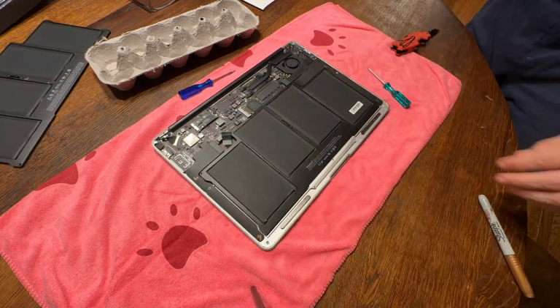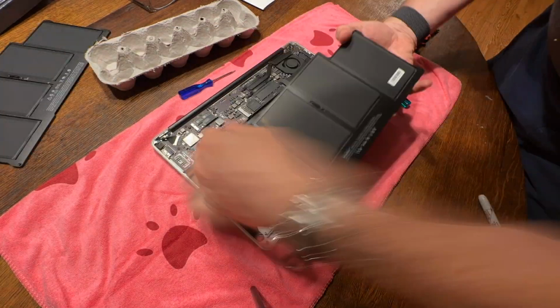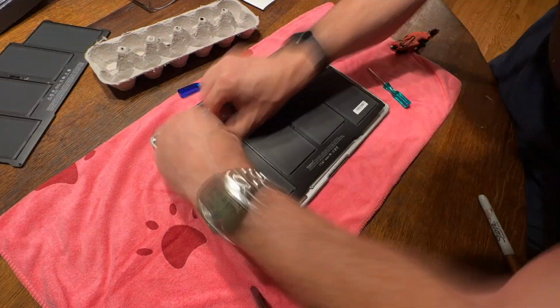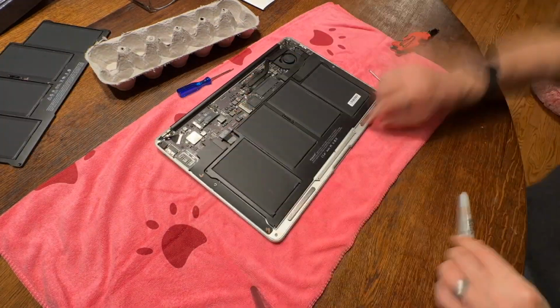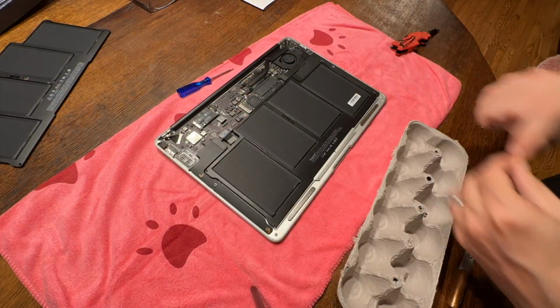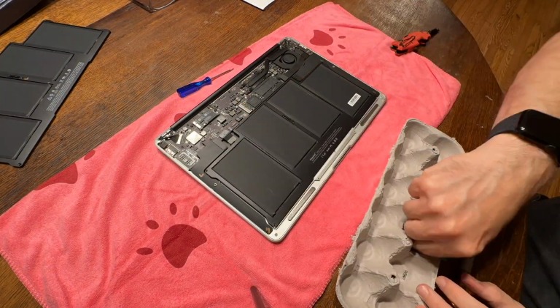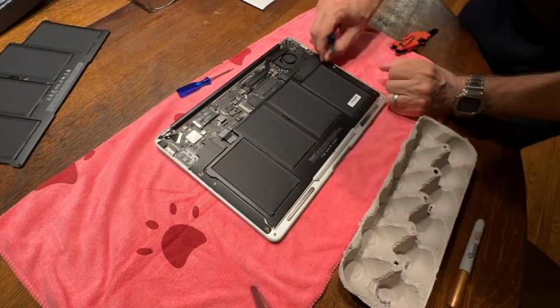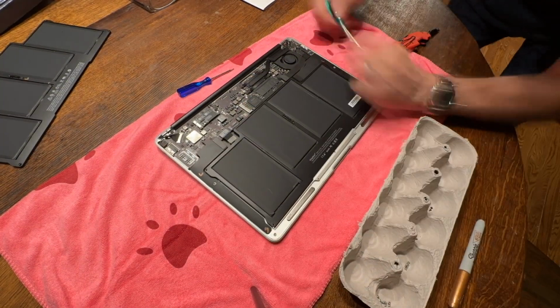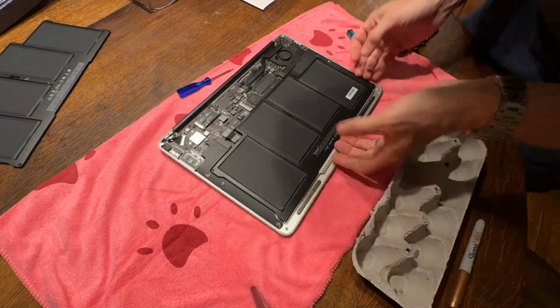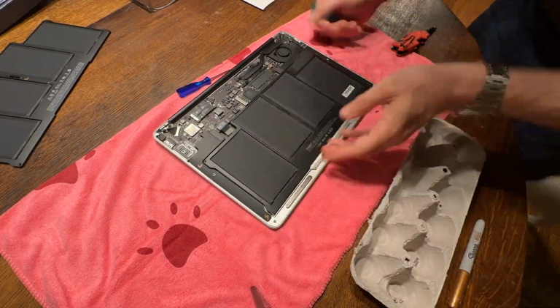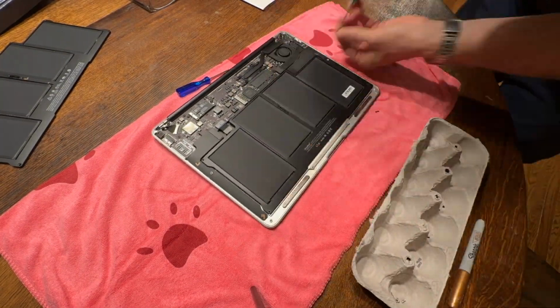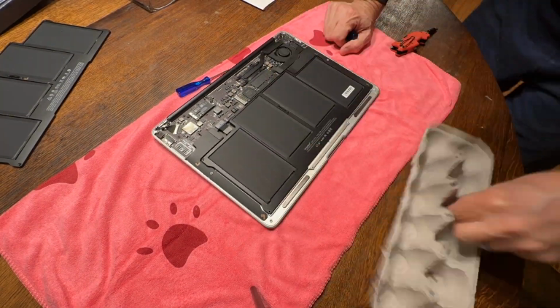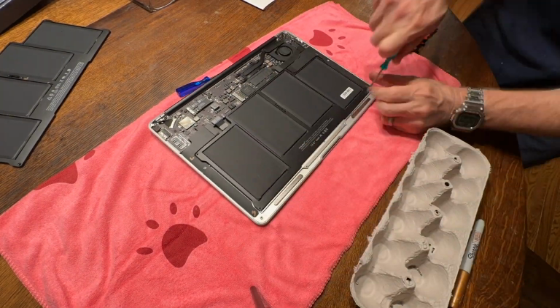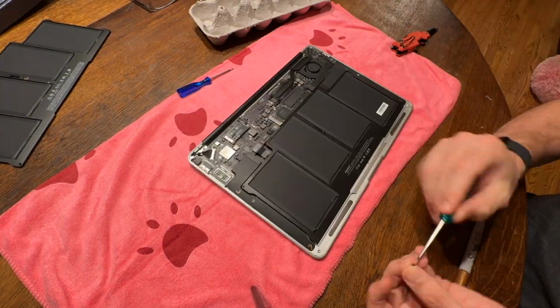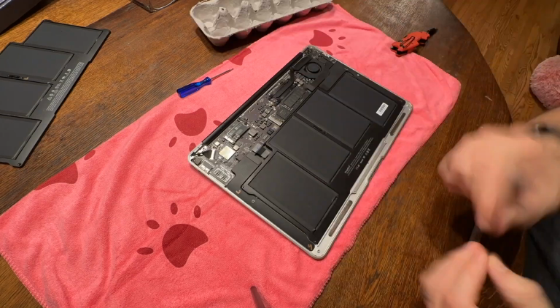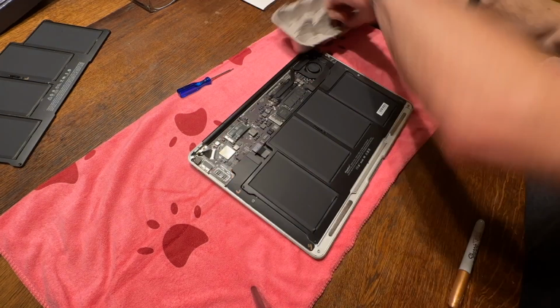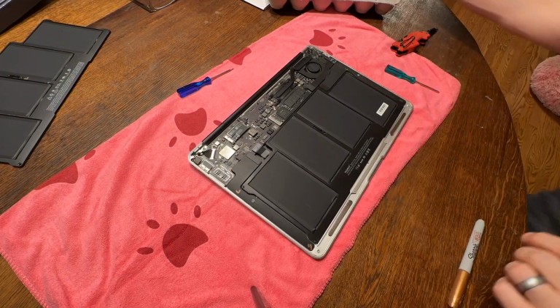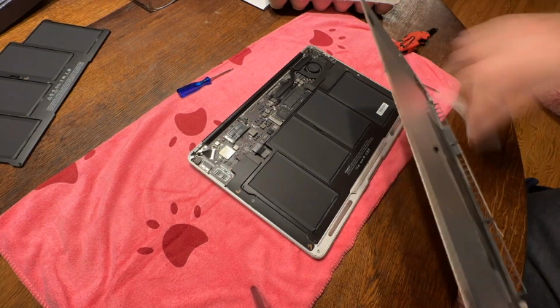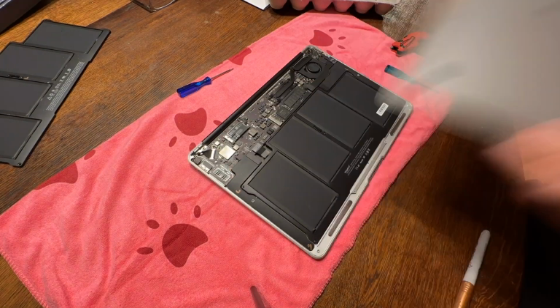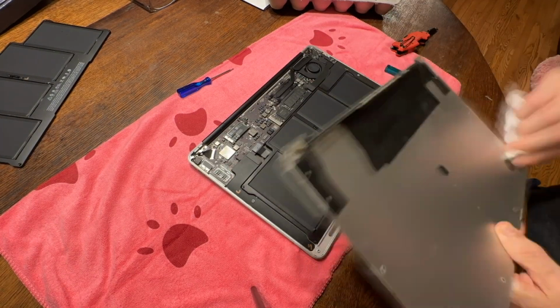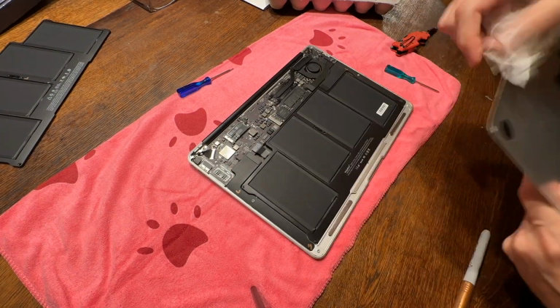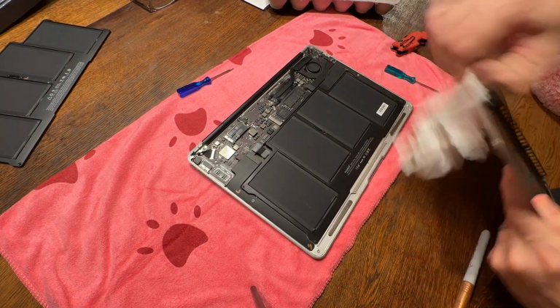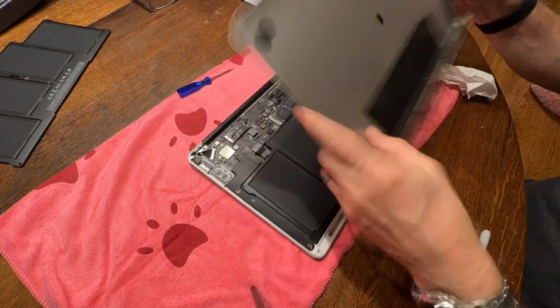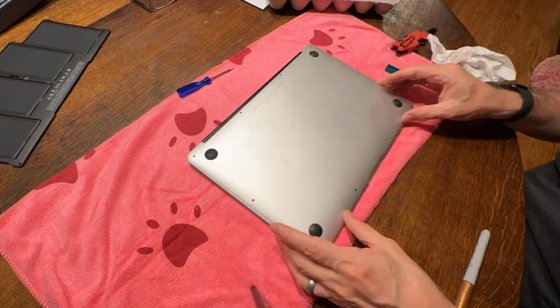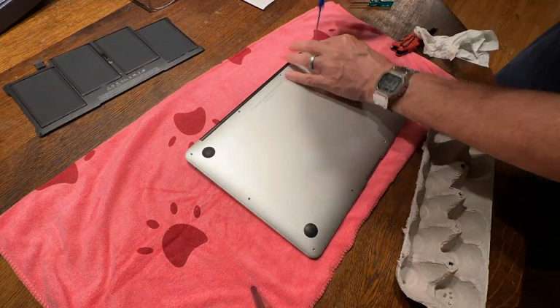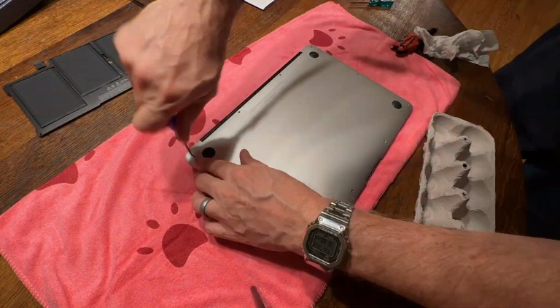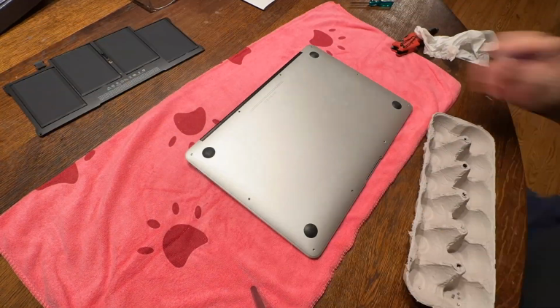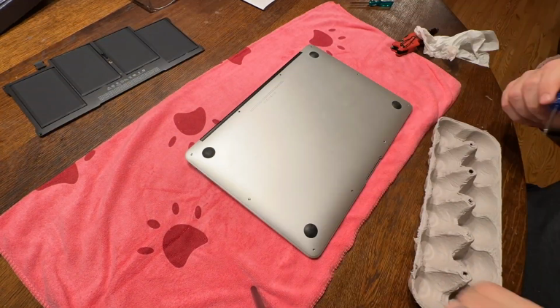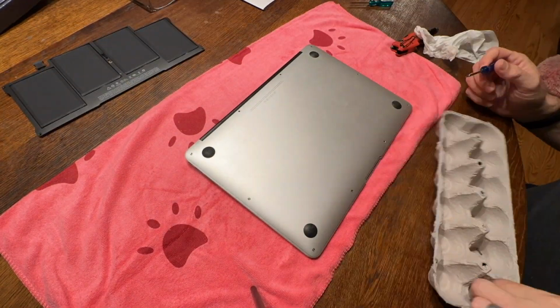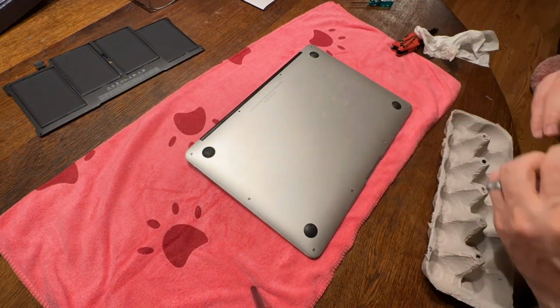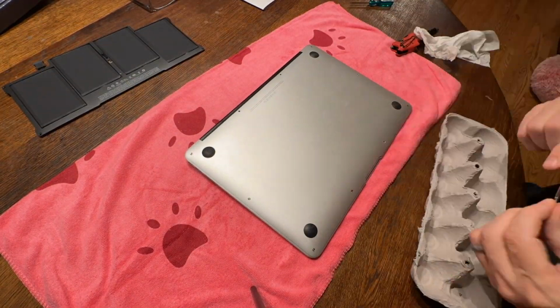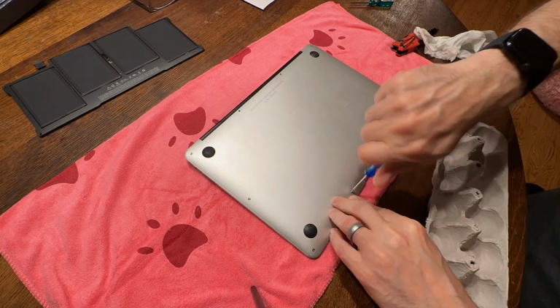Put everything back together. Again, three long screws on the top, two short screws on the bottom. Put the case back on — everything goes in reverse. That's all you need to do.